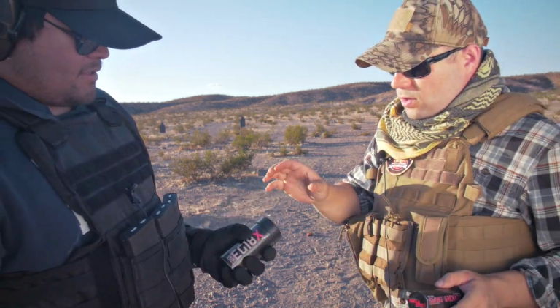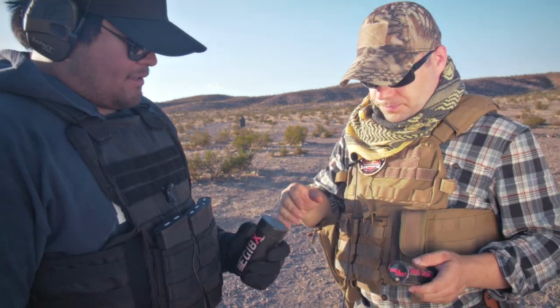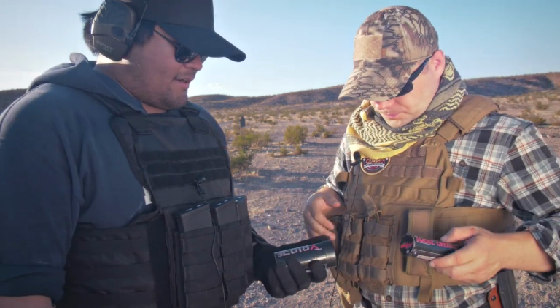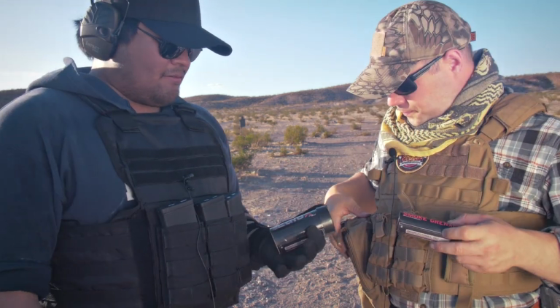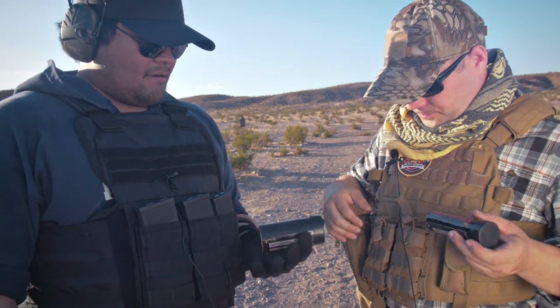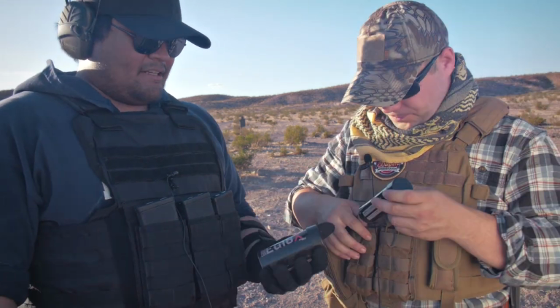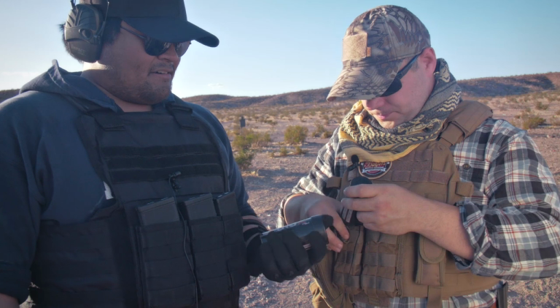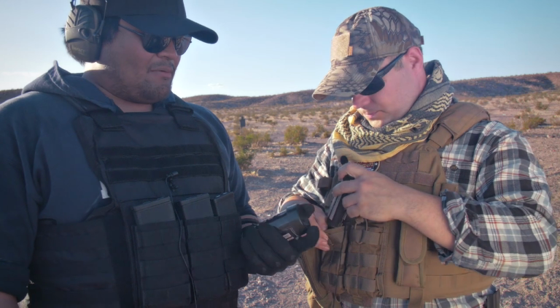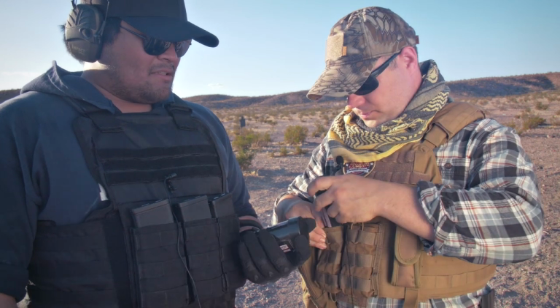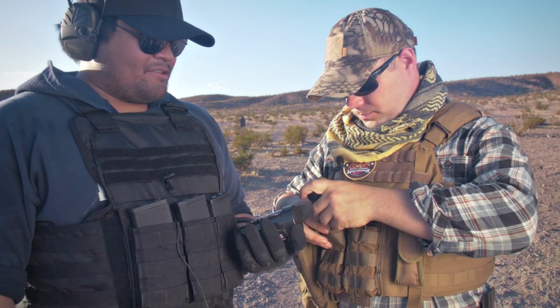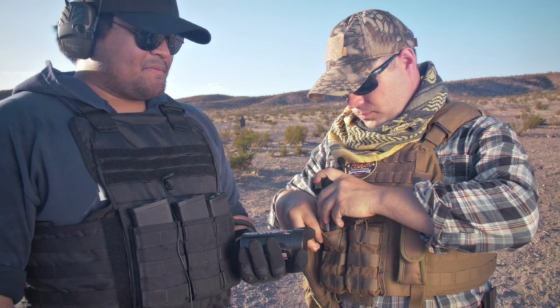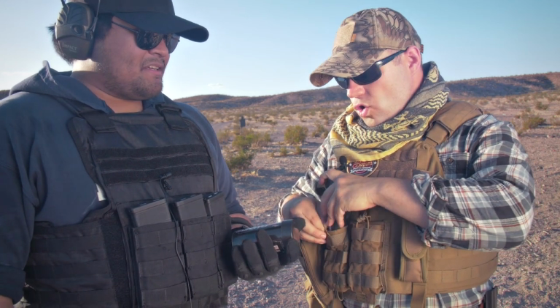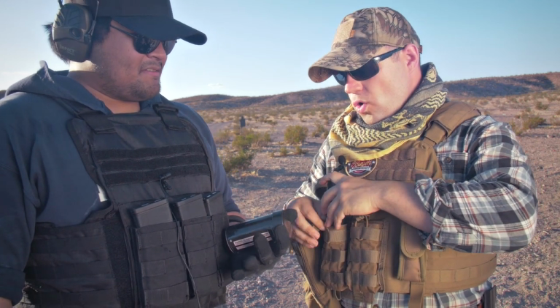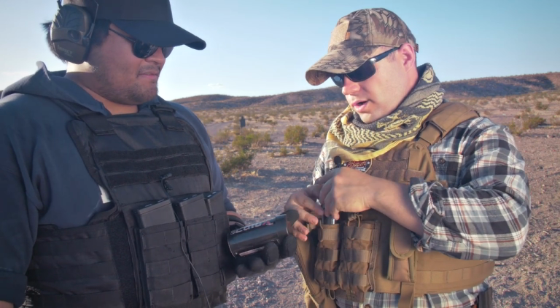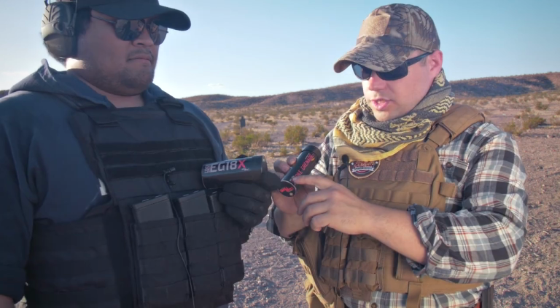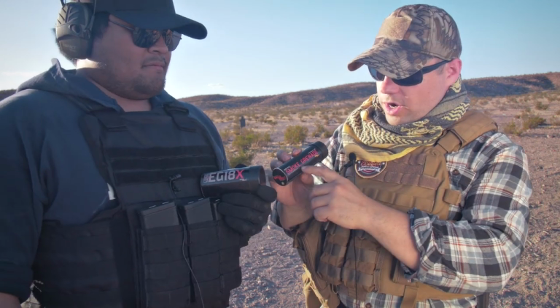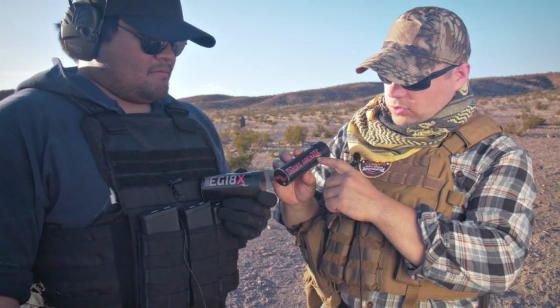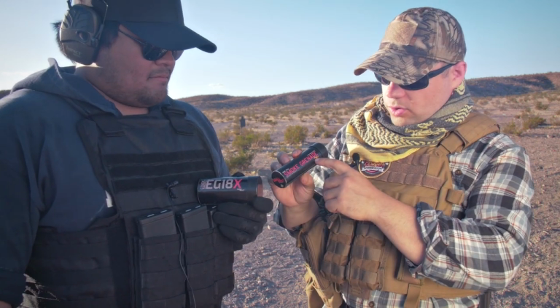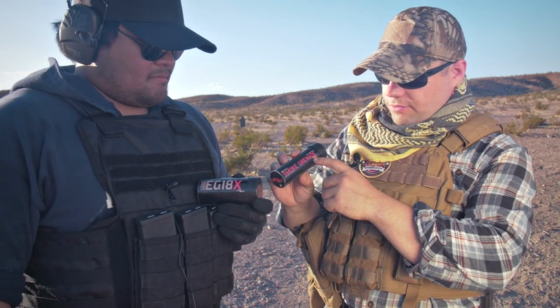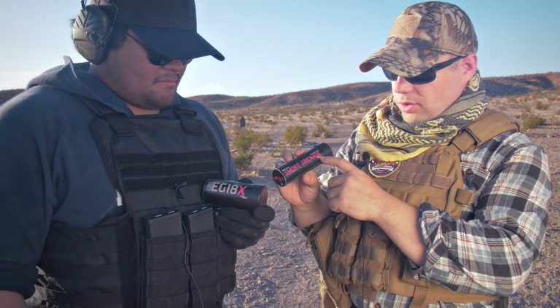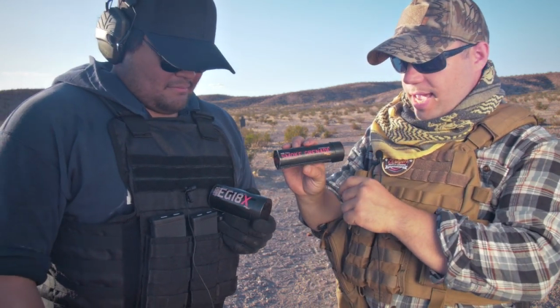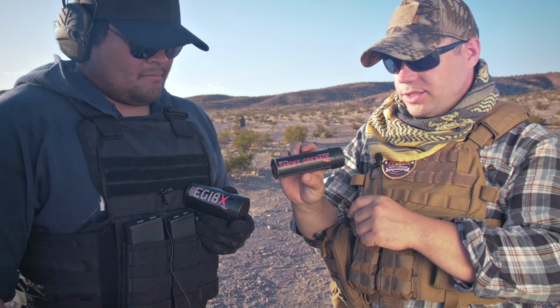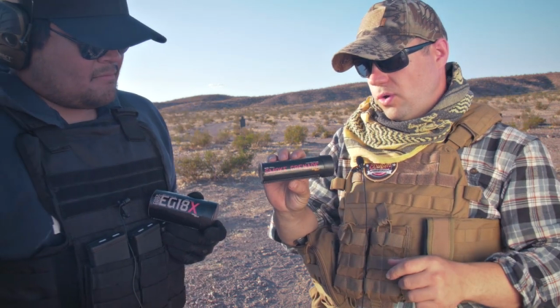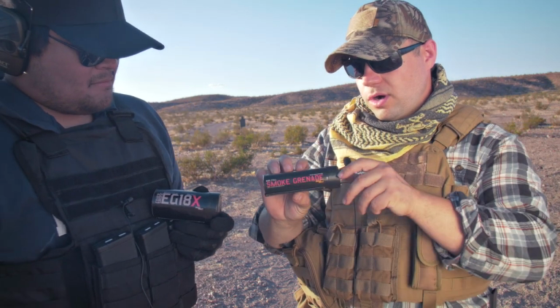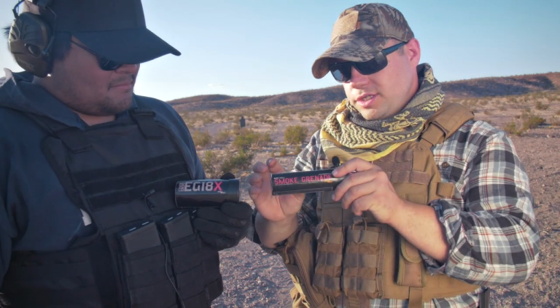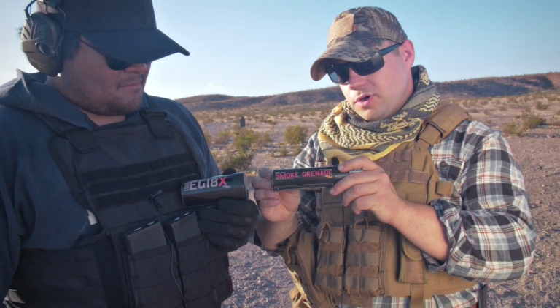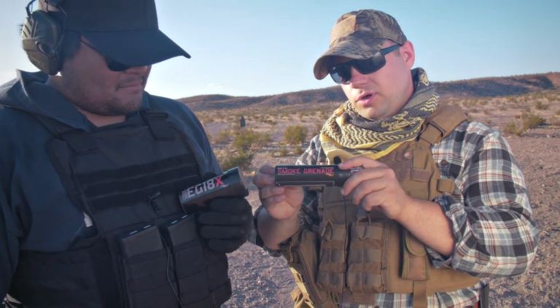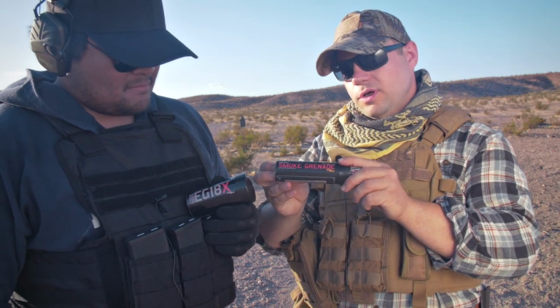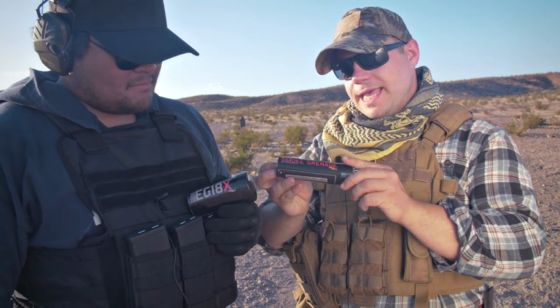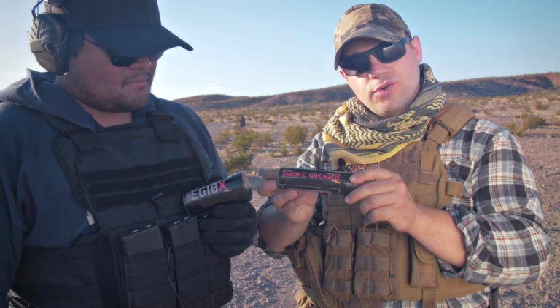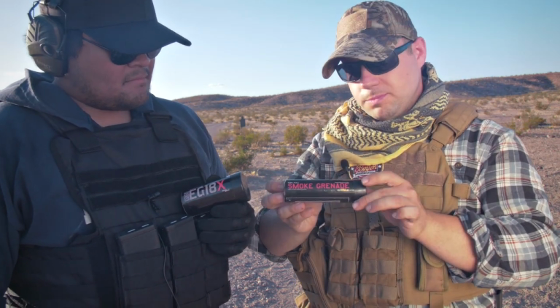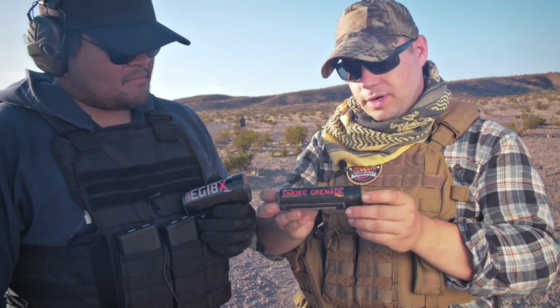Just to clarify, these are not military-grade smoke grenades. No, not at all. This wire-pull smoke grenade from Enola Gay is your typical Instagram smoke grenade.